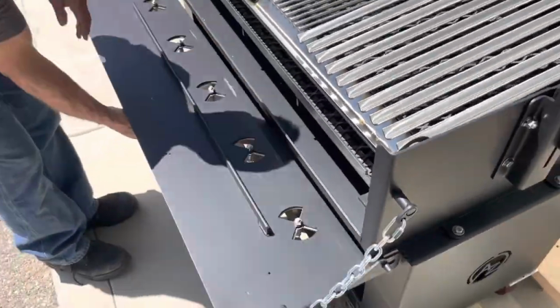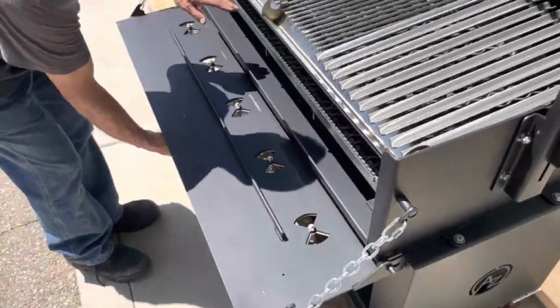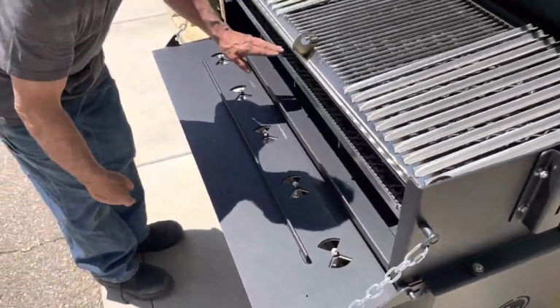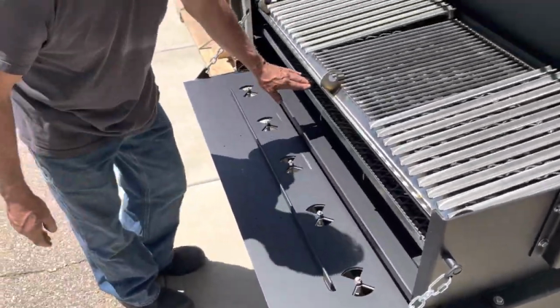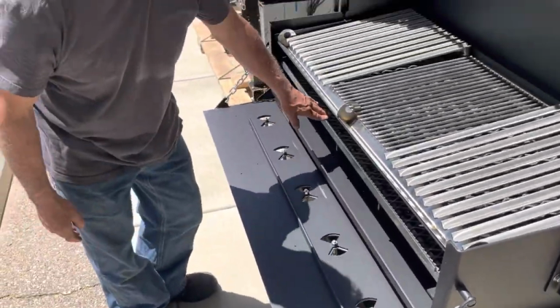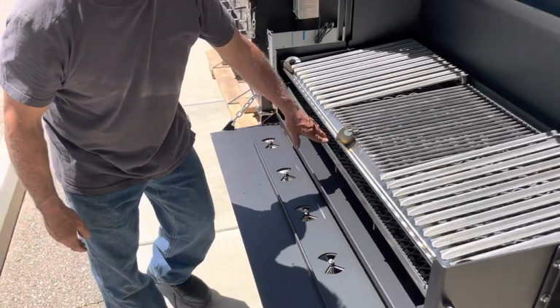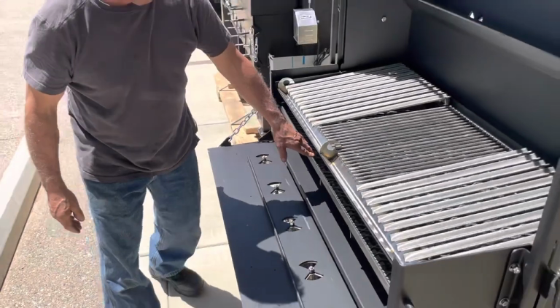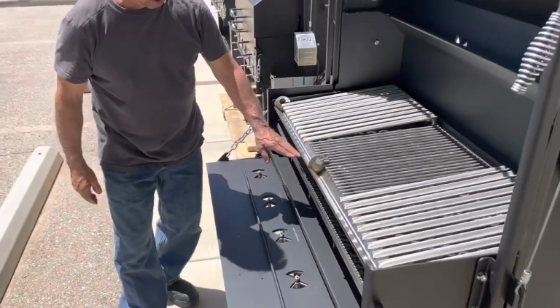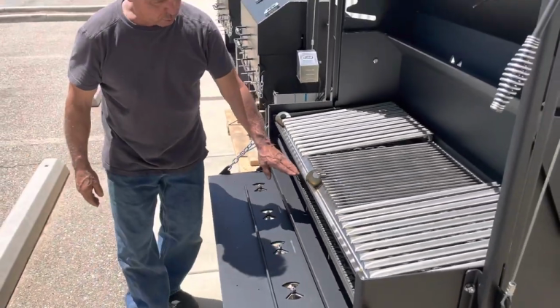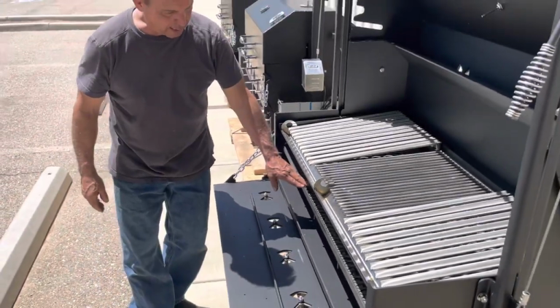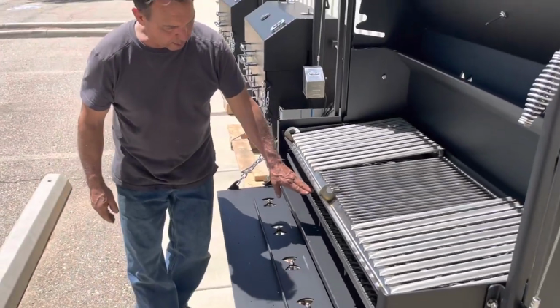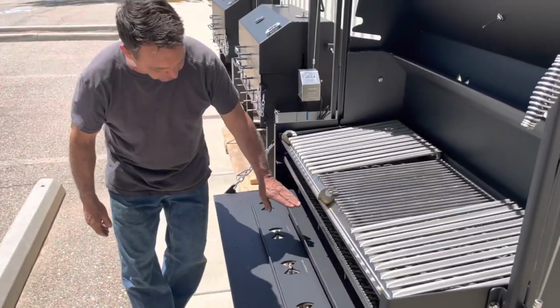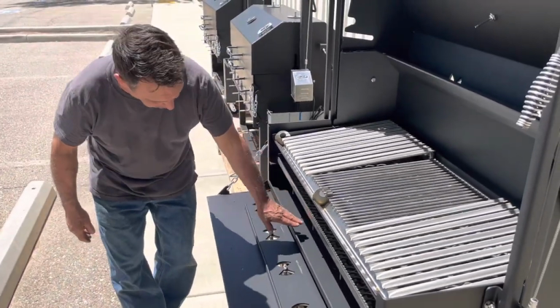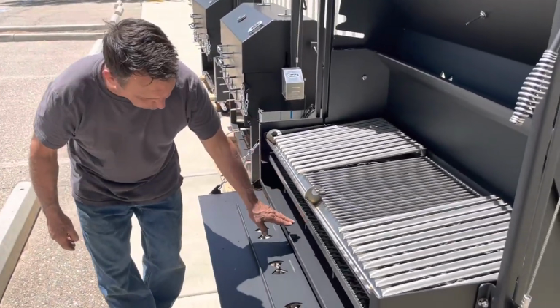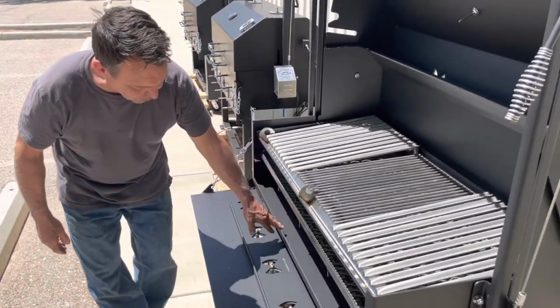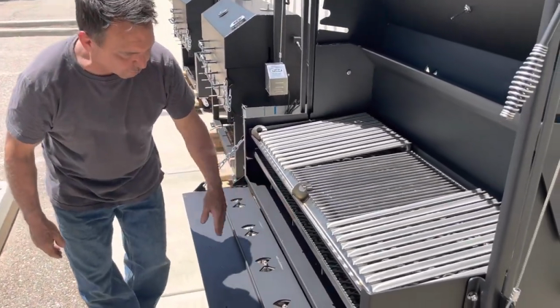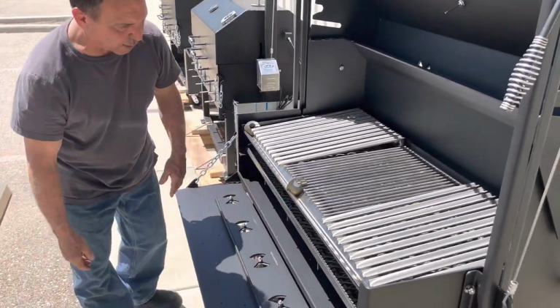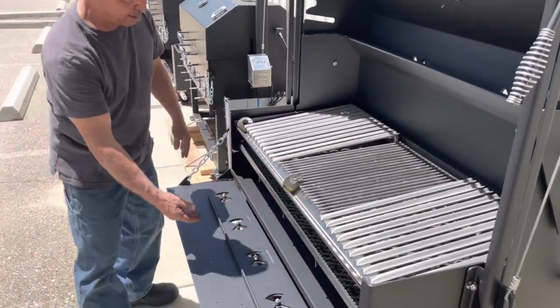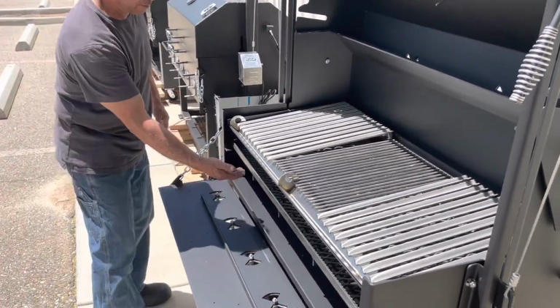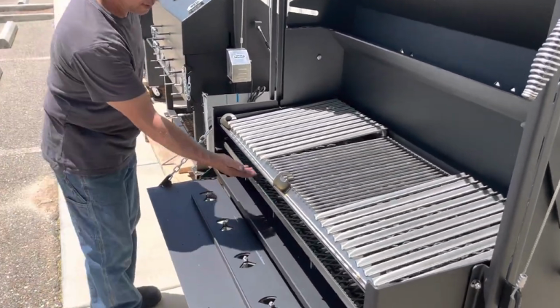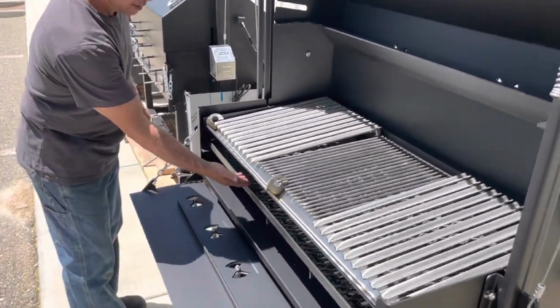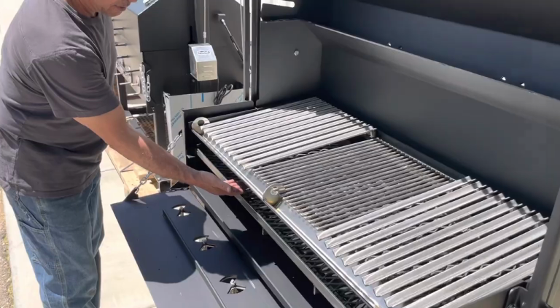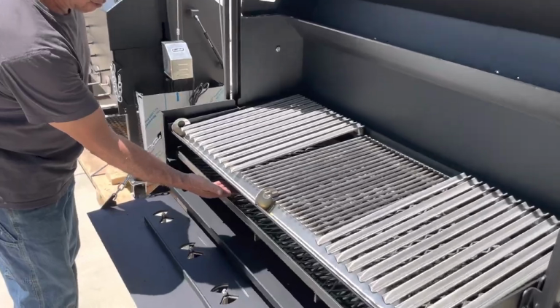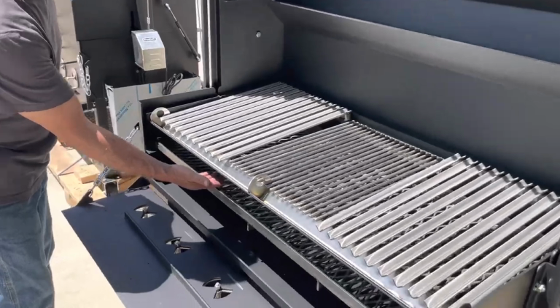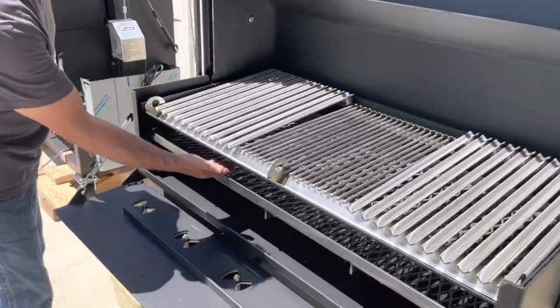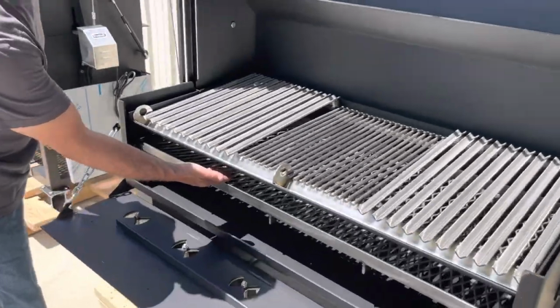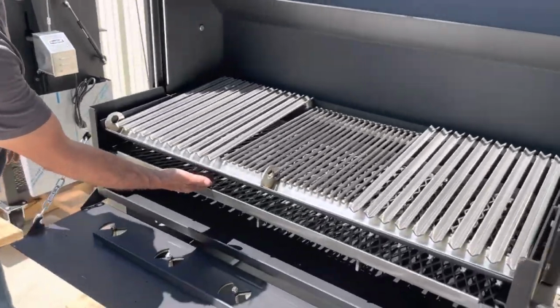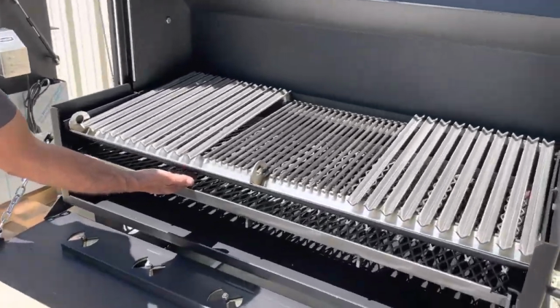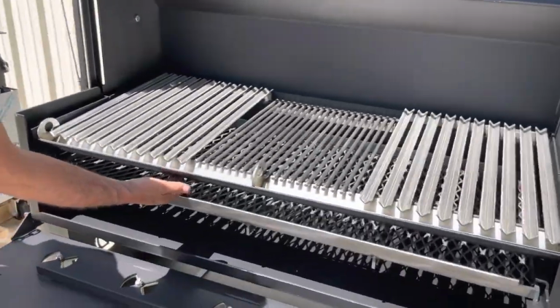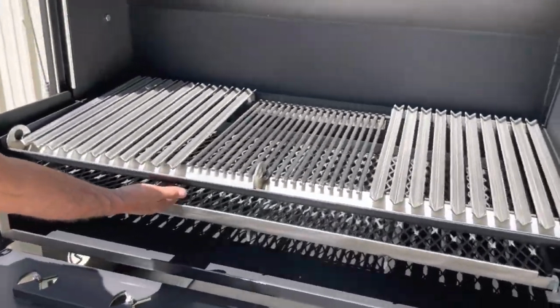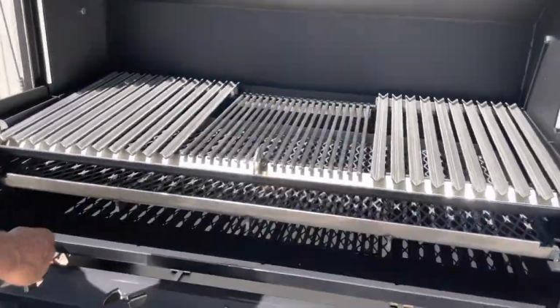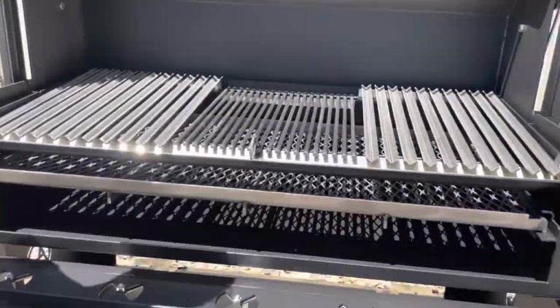You have your charcoal grate here, and then your bottom where your ash is going to fall. You can see from this particular video how close it gets to the fire.